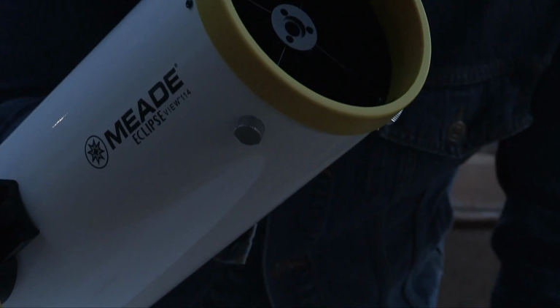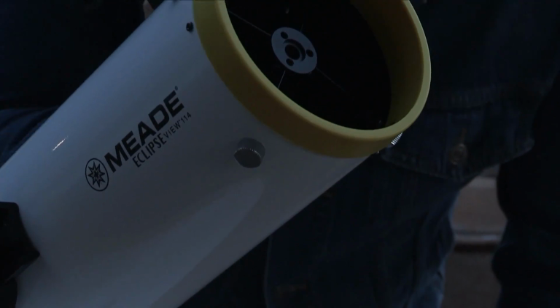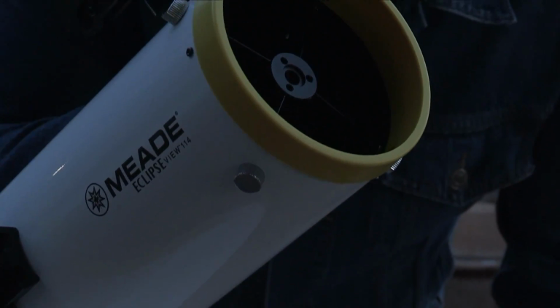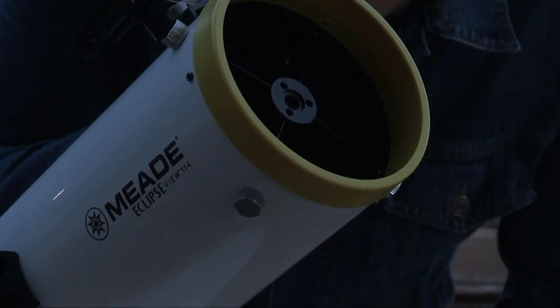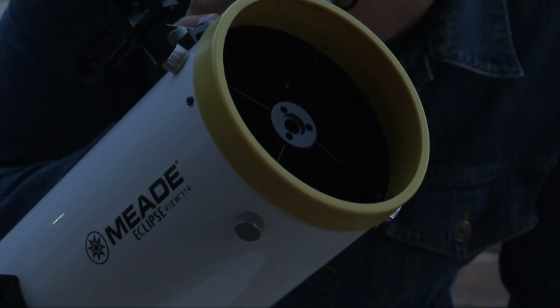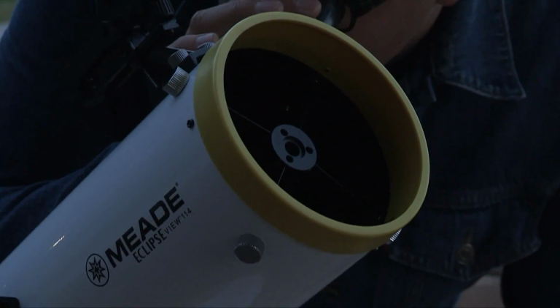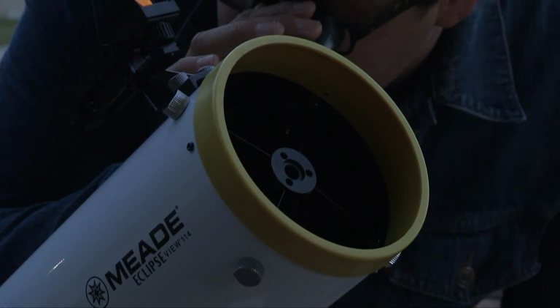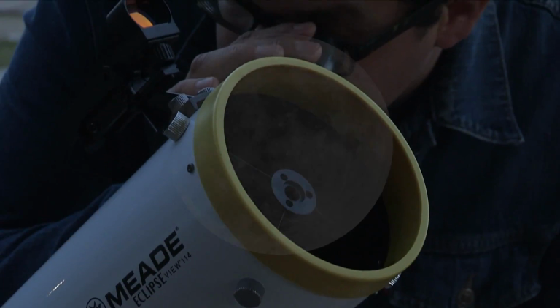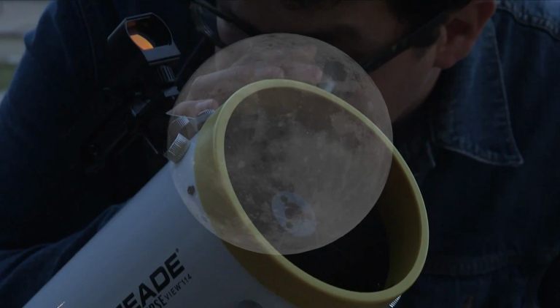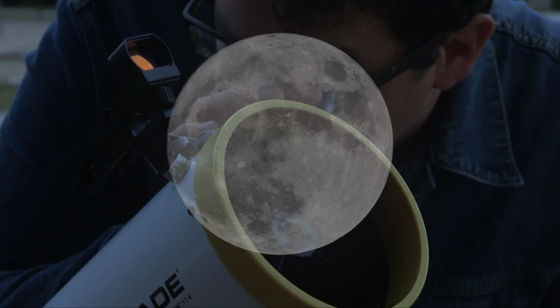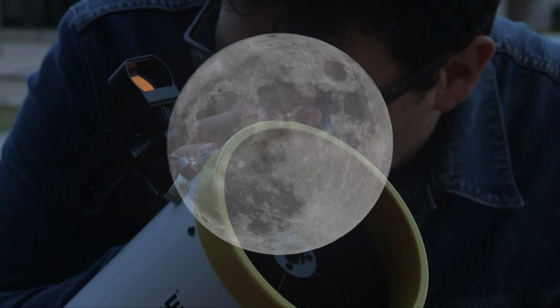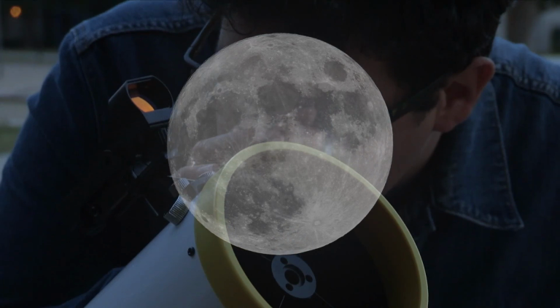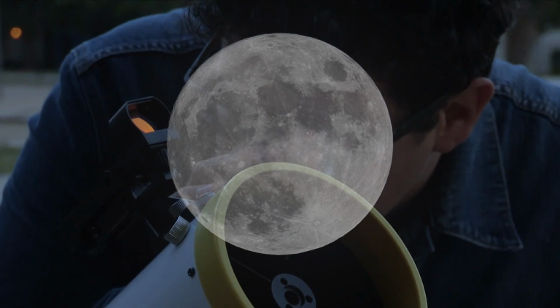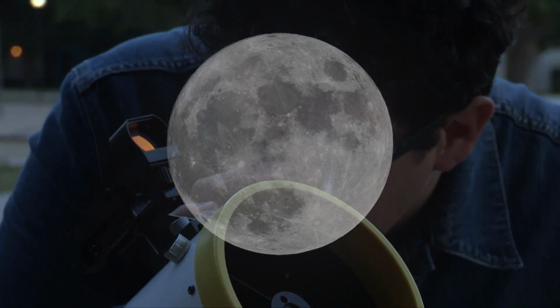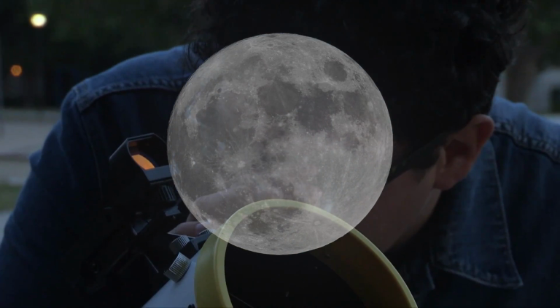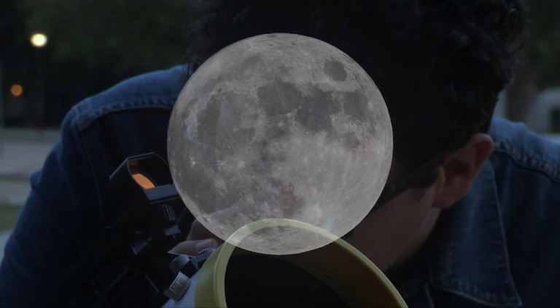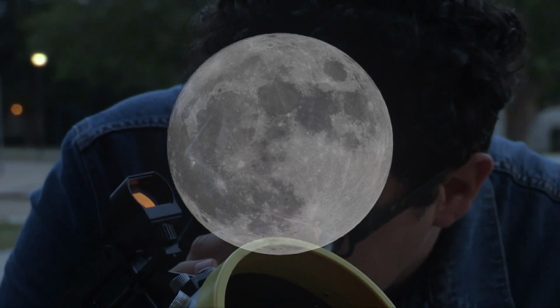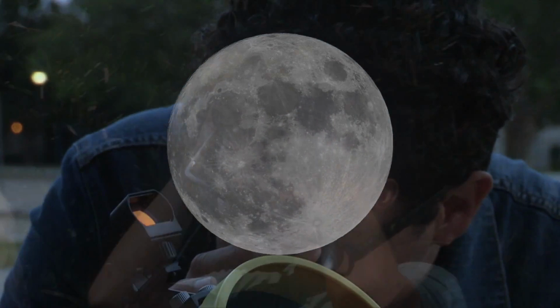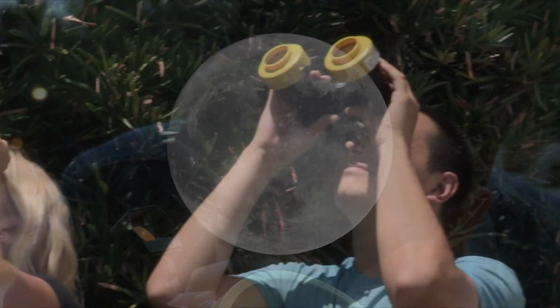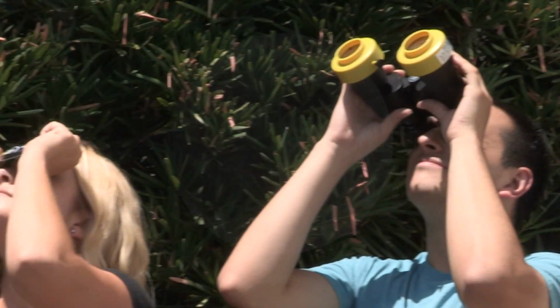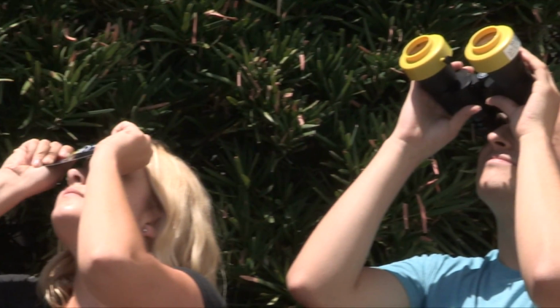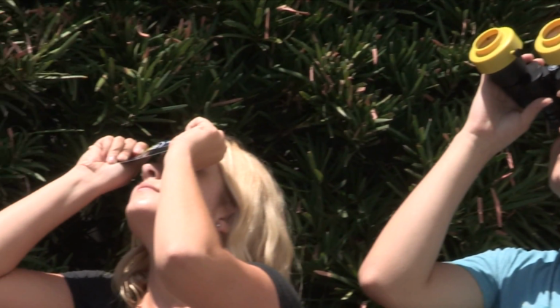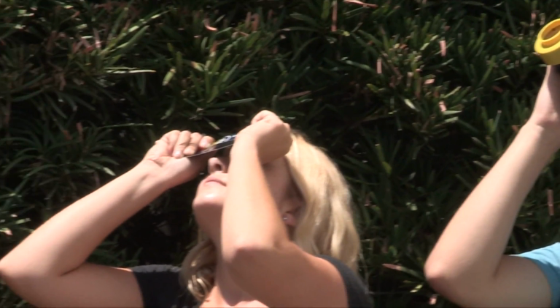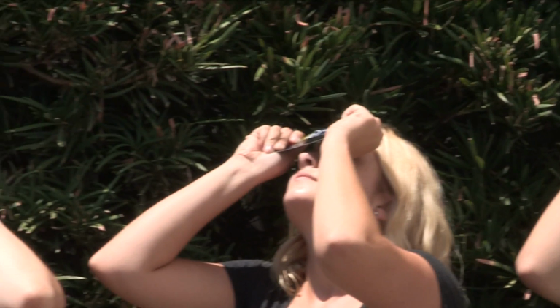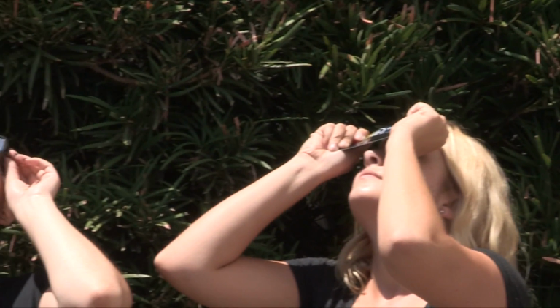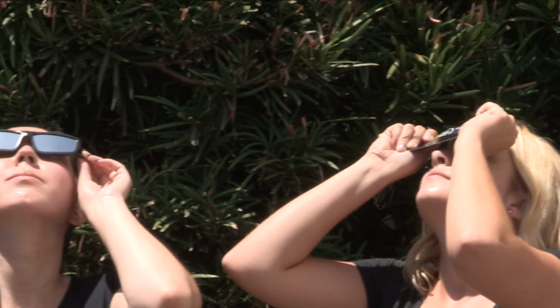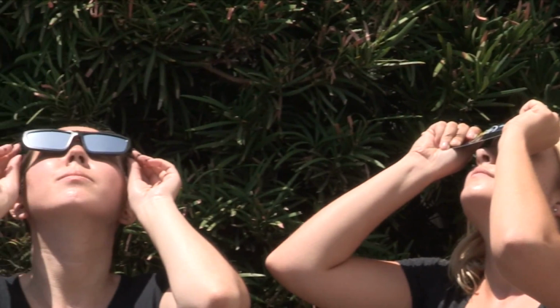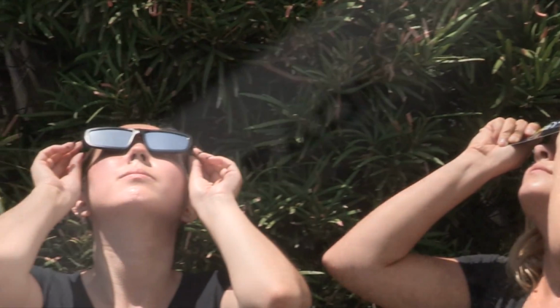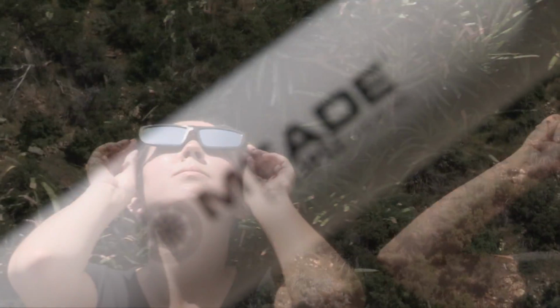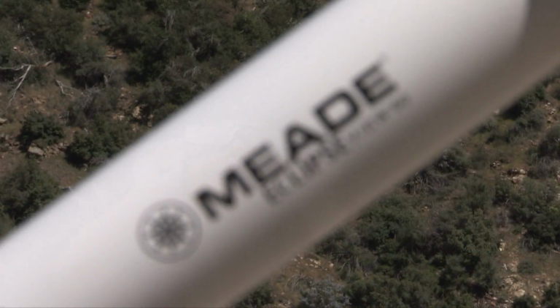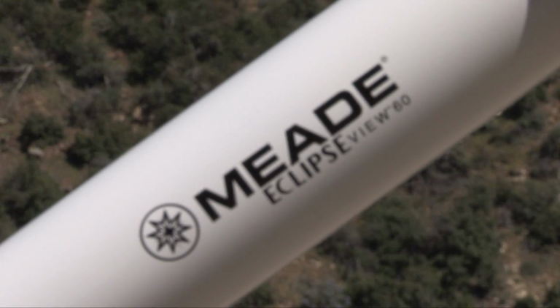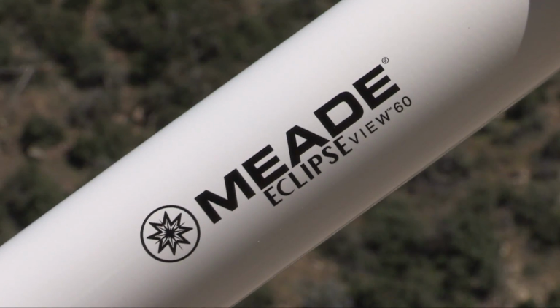EclipseView products are a safe and fun way to view not only the solar eclipse, but craters of the moon and planets too. Be sure you are prepared for the 2017 Great American Total Solar Eclipse with Meade's EclipseView.